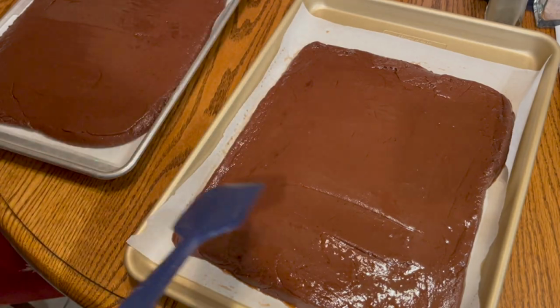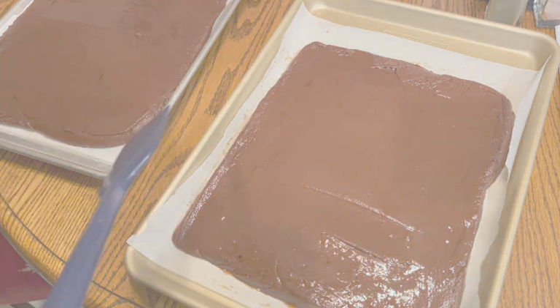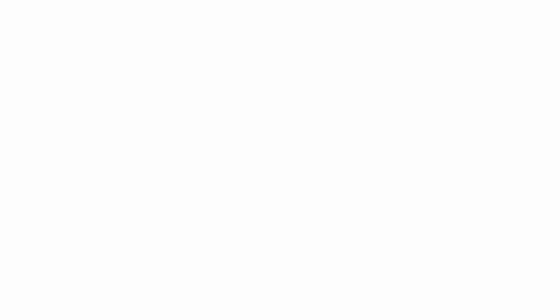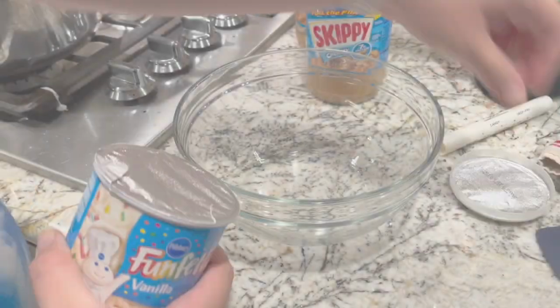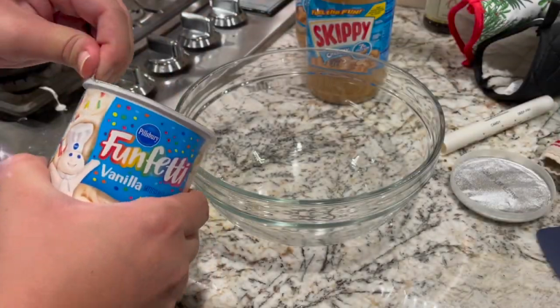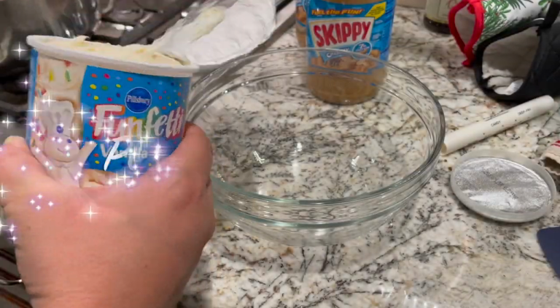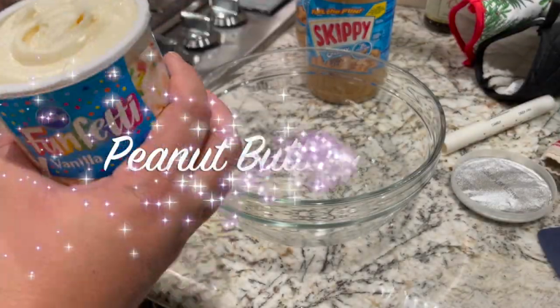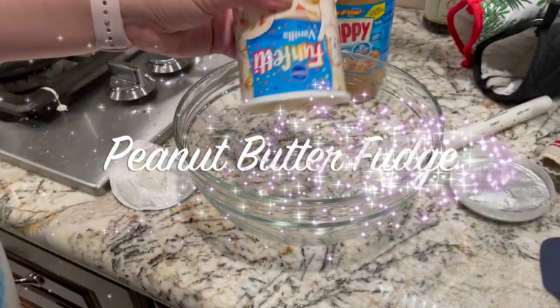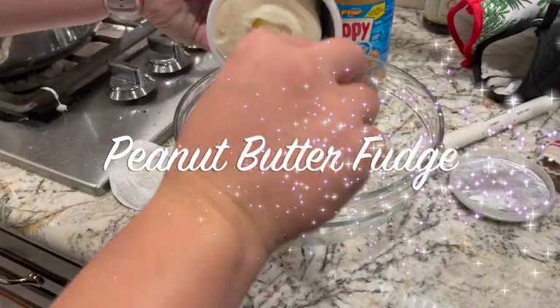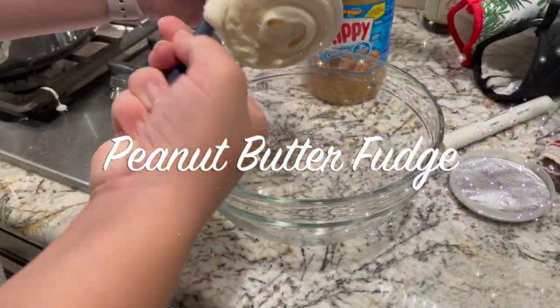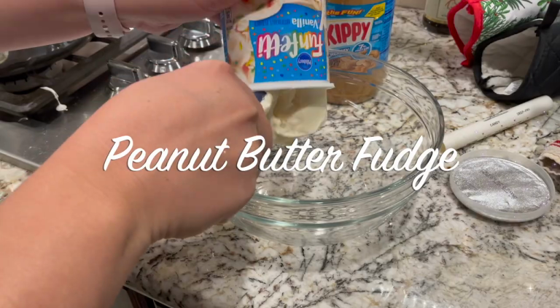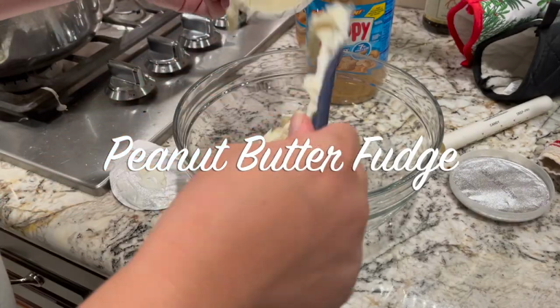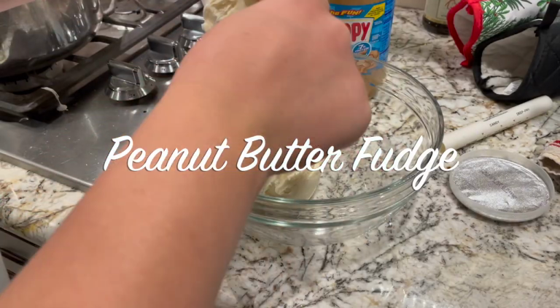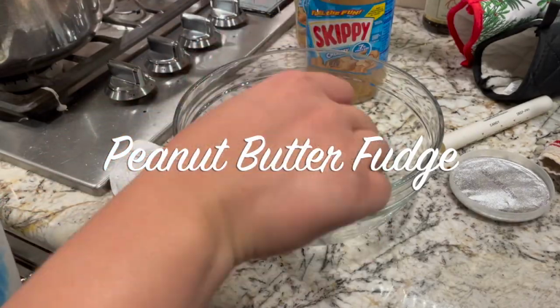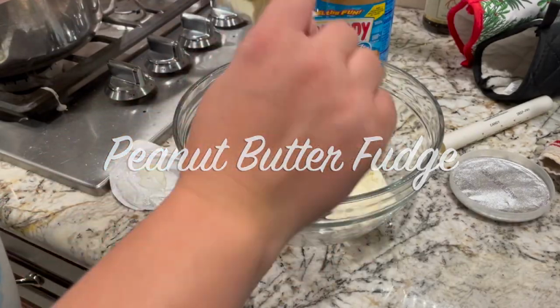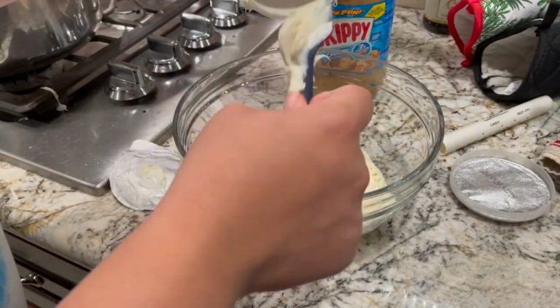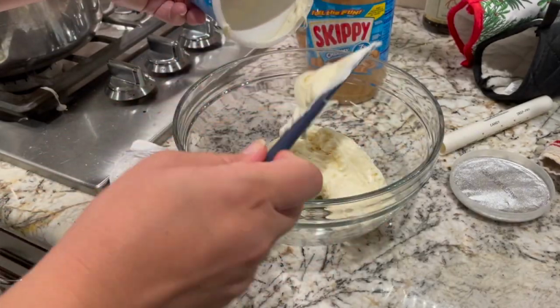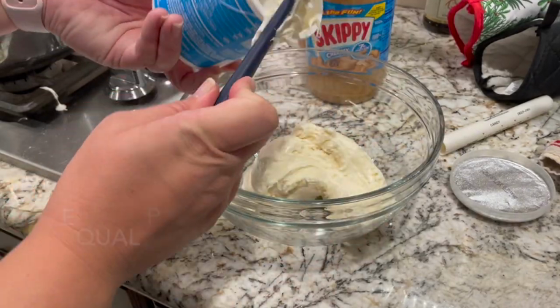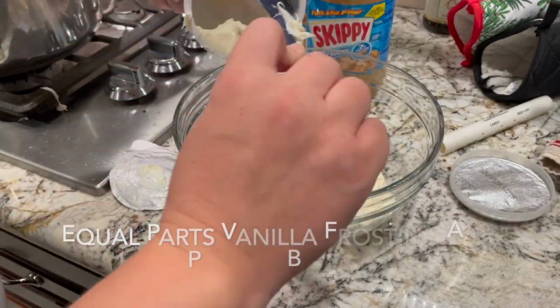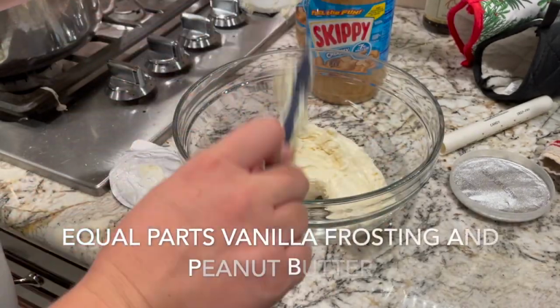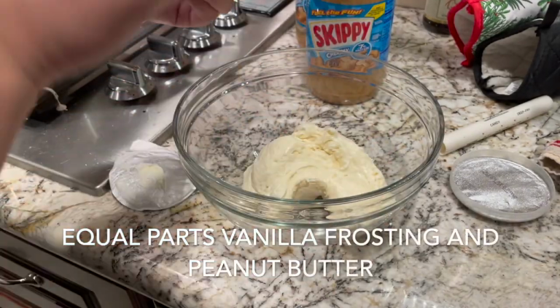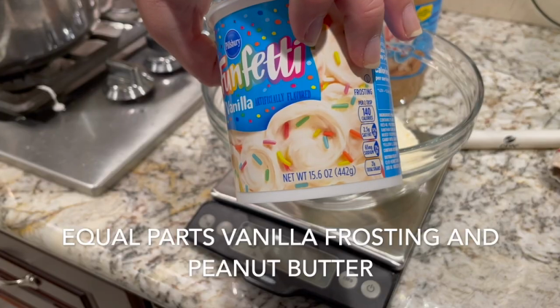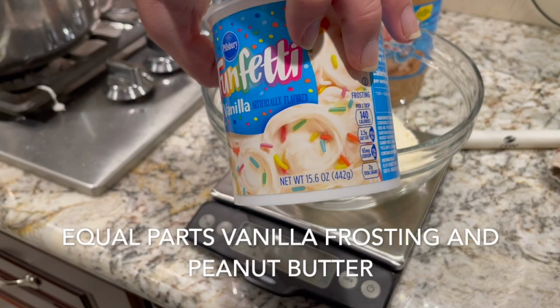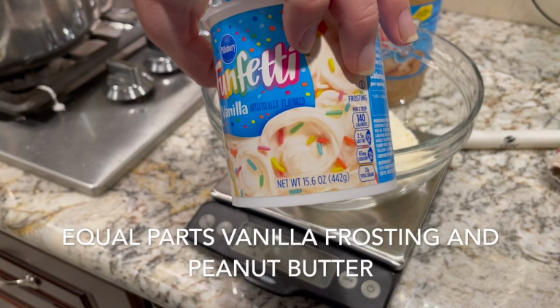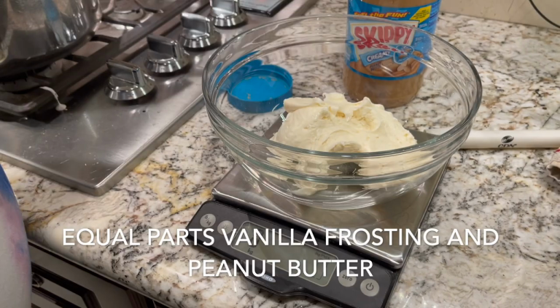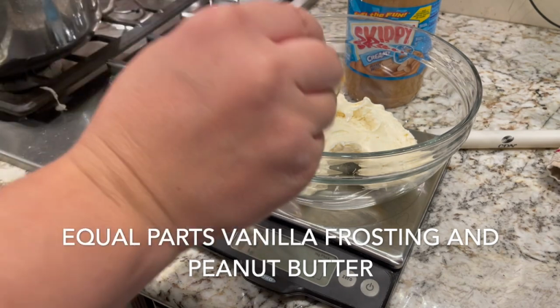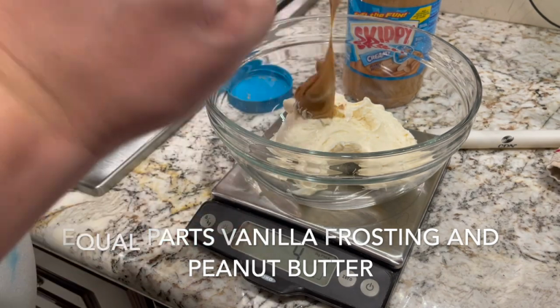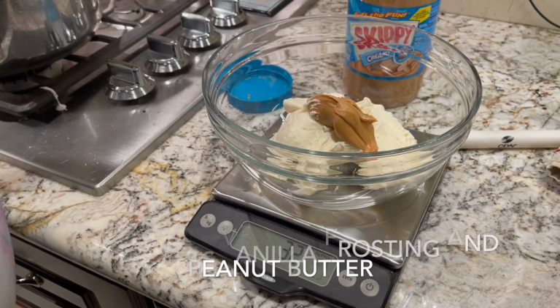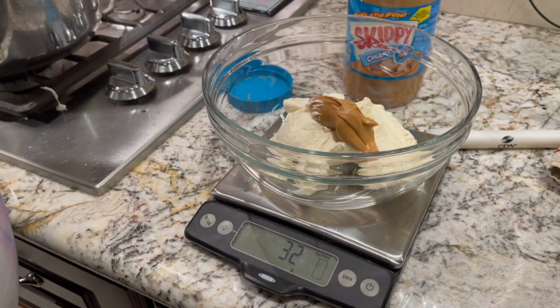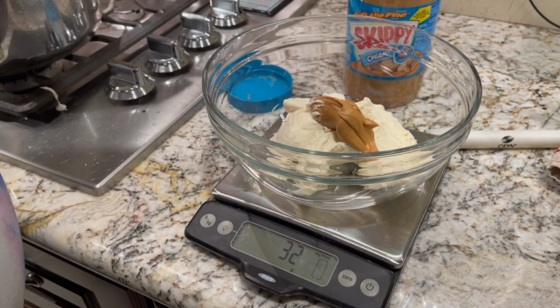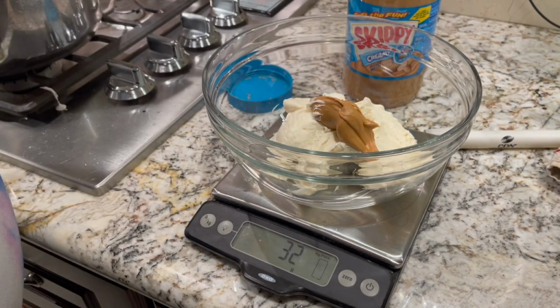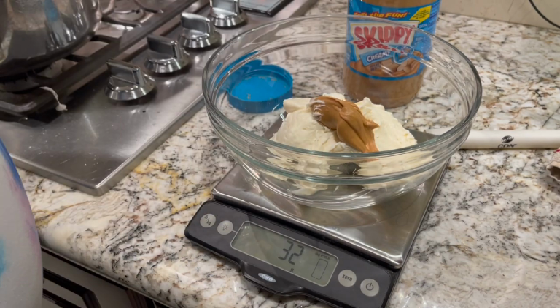To make the peanut butter fudge you simply need equal parts peanut butter and store-bought vanilla frosting. This is probably one of the easiest desserts I've ever made and is essentially foolproof.